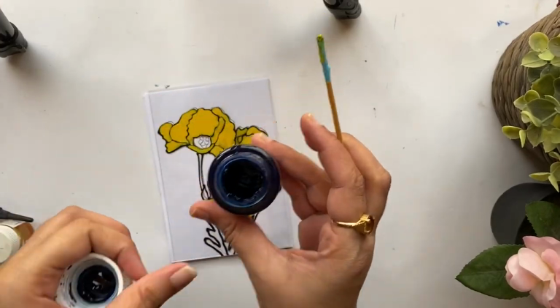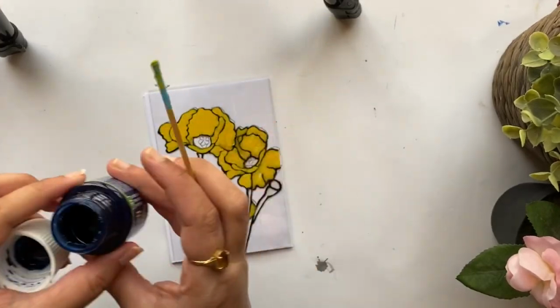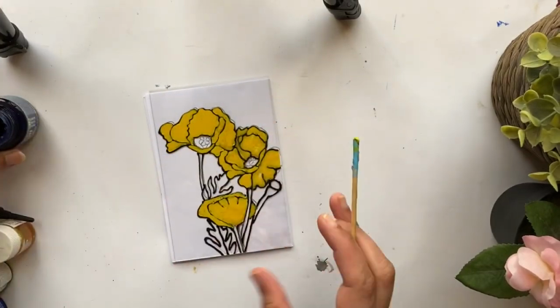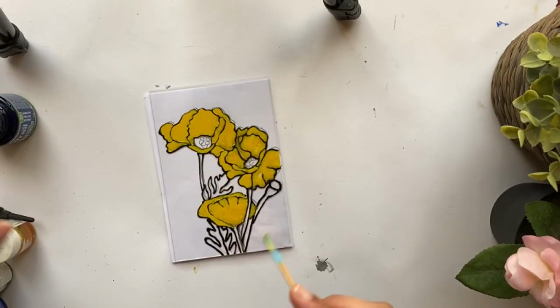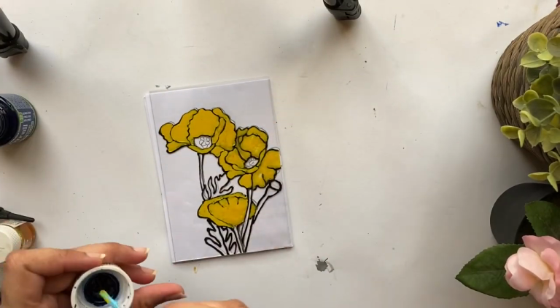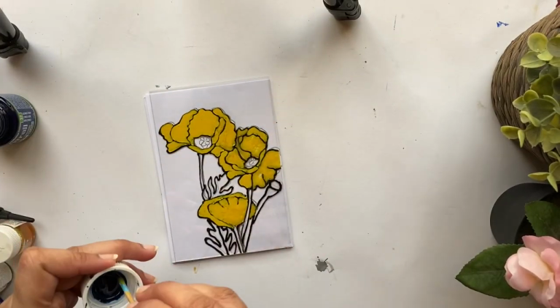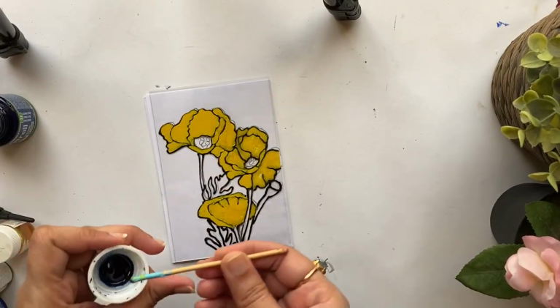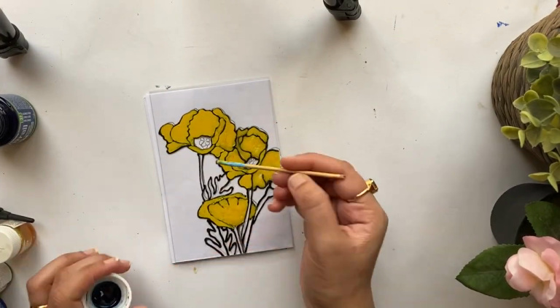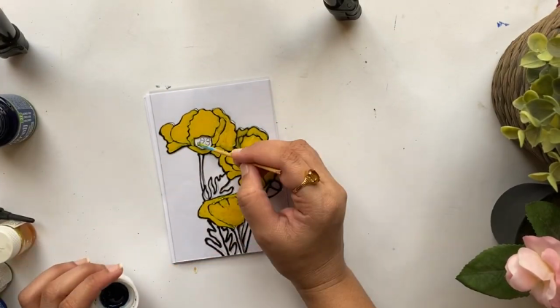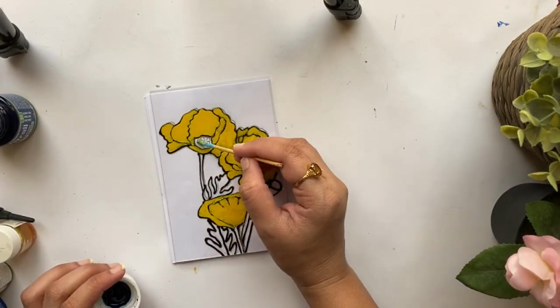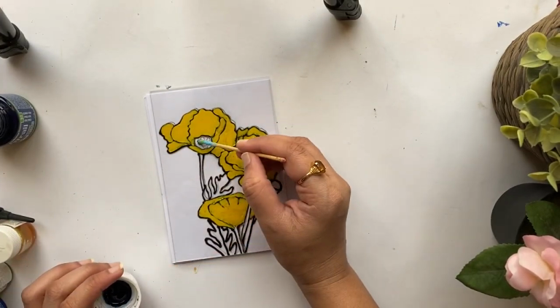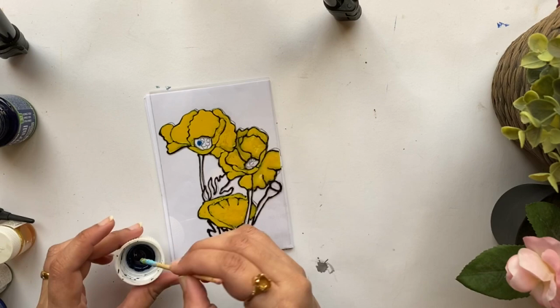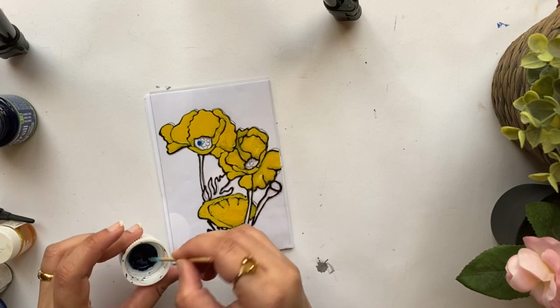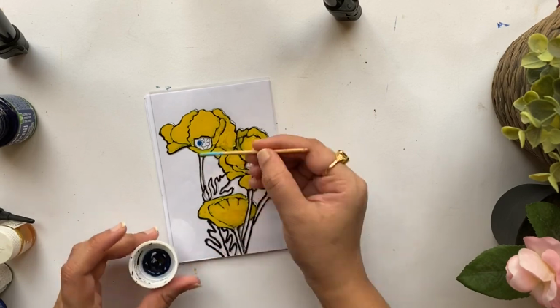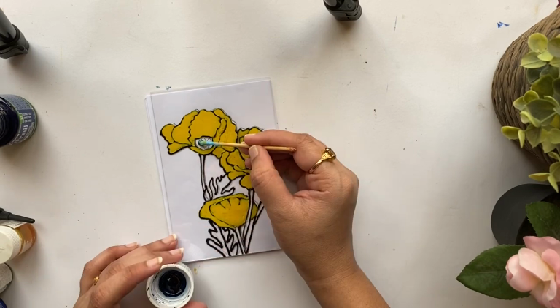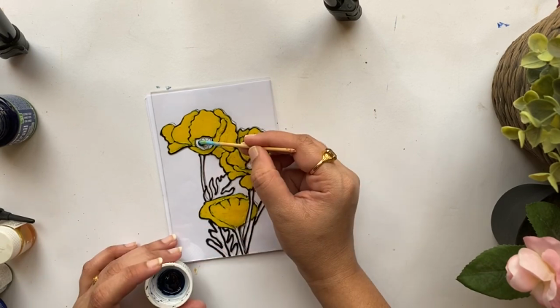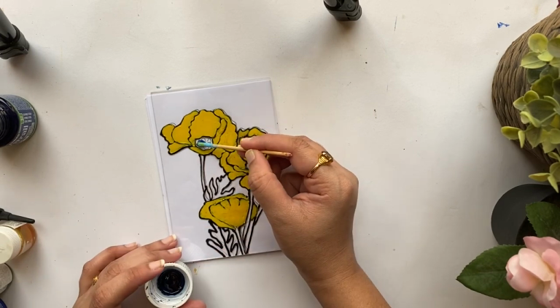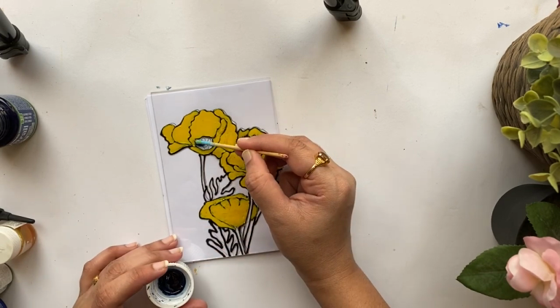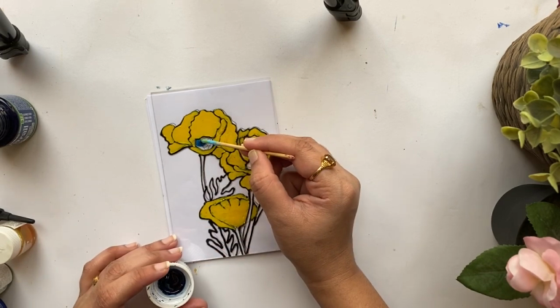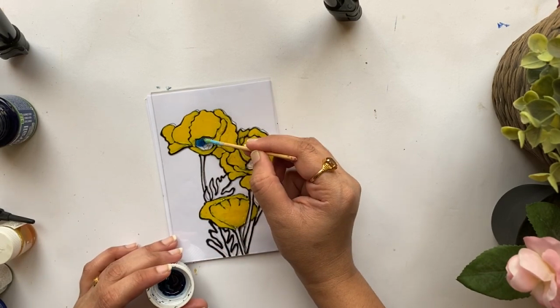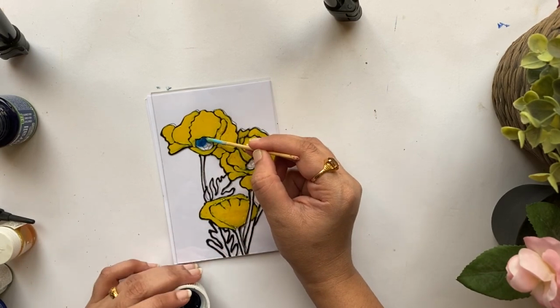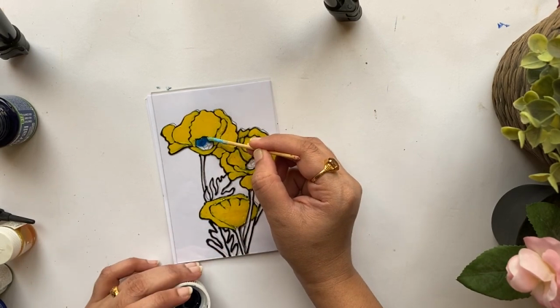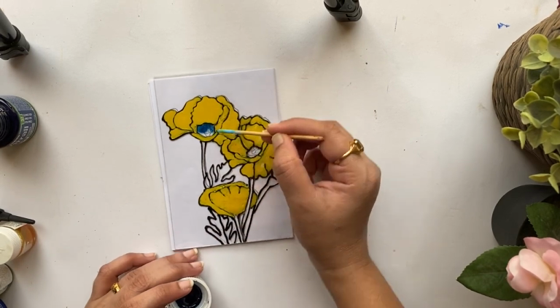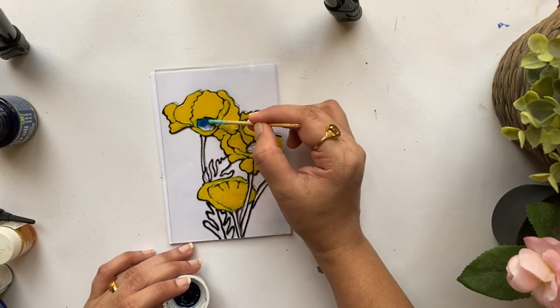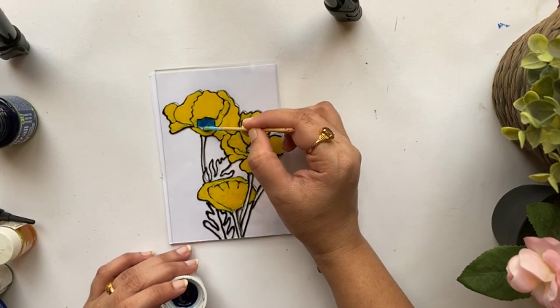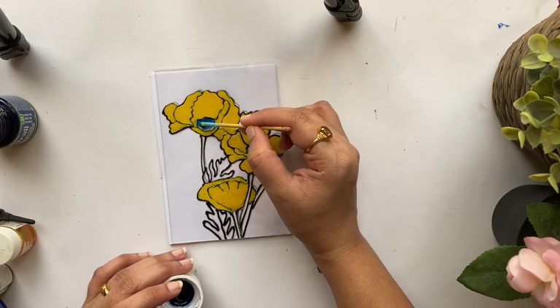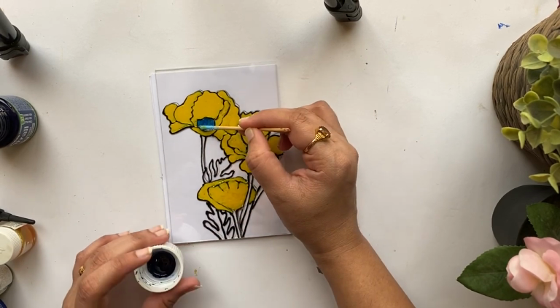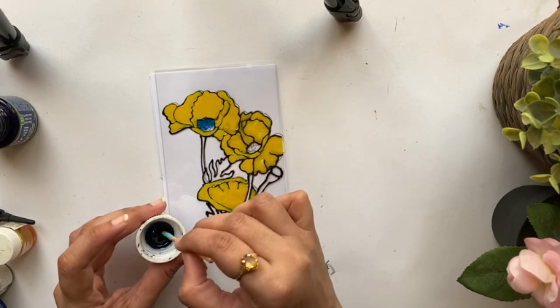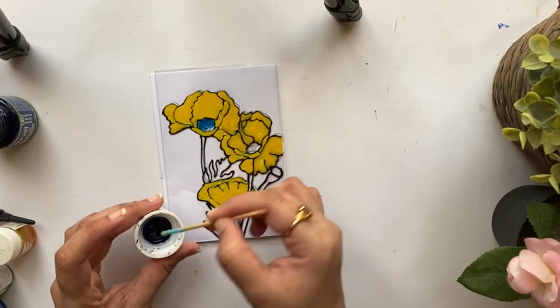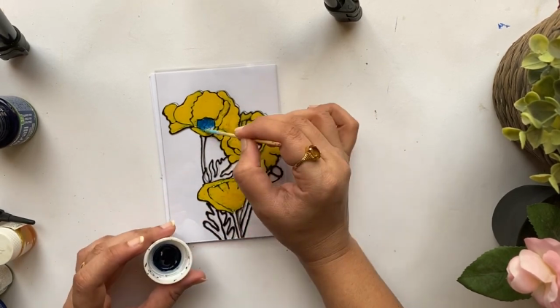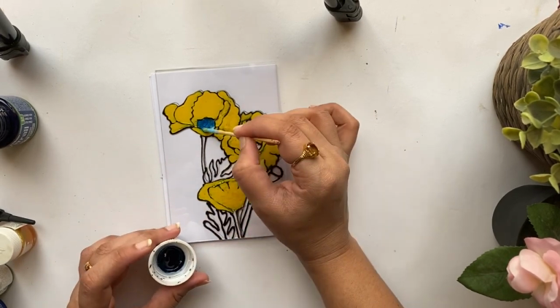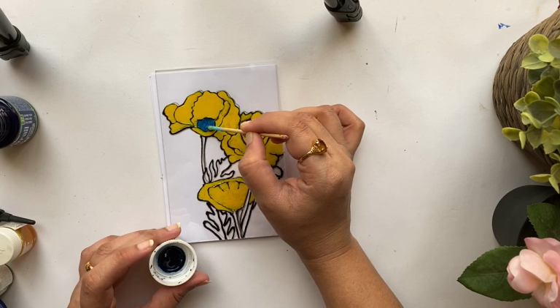In the rest of the portion I'm using the complementary shade — ultramarine blue — which will definitely elevate the whole painting.